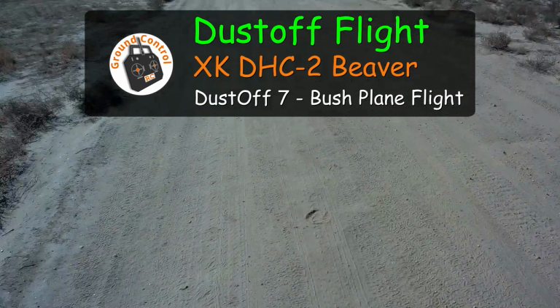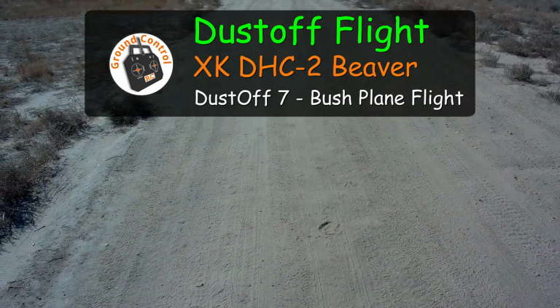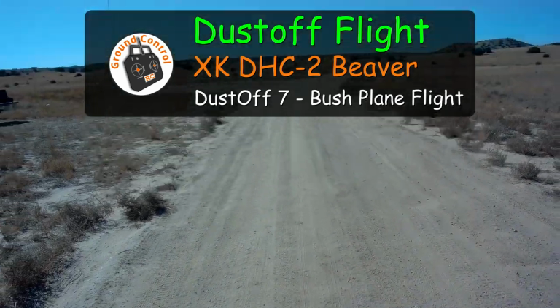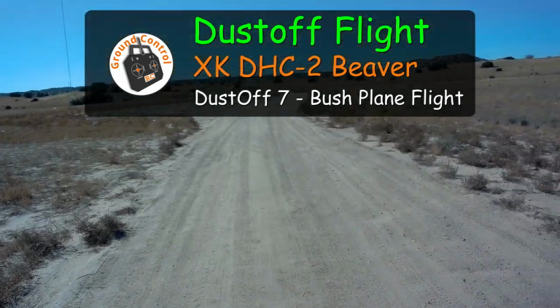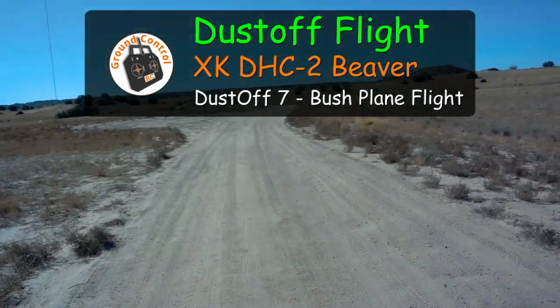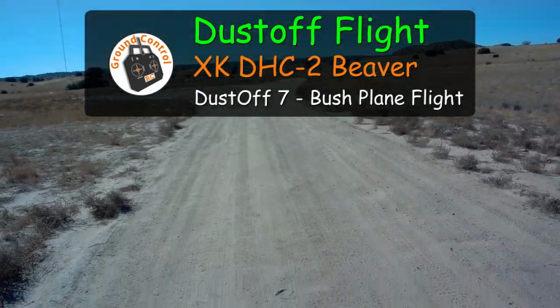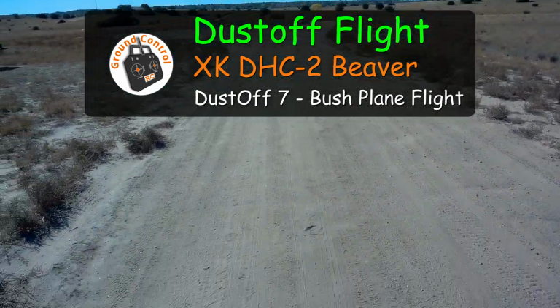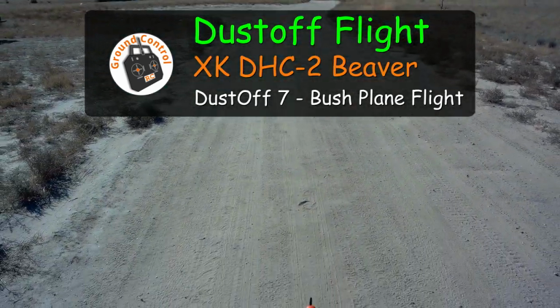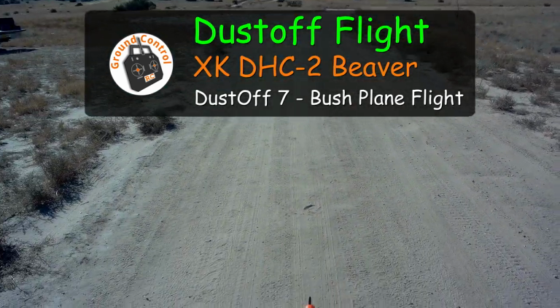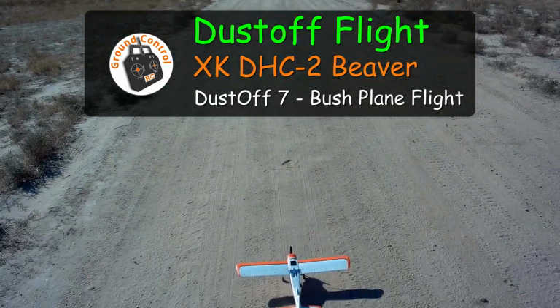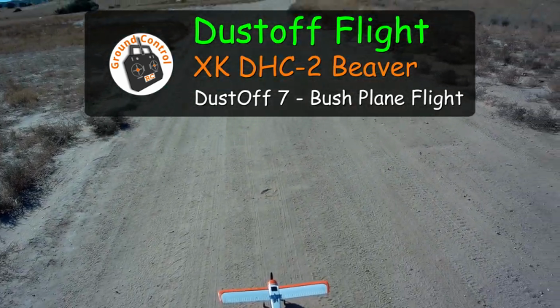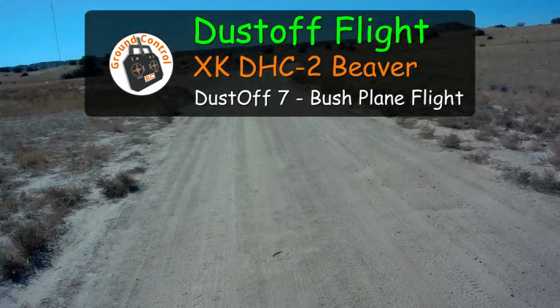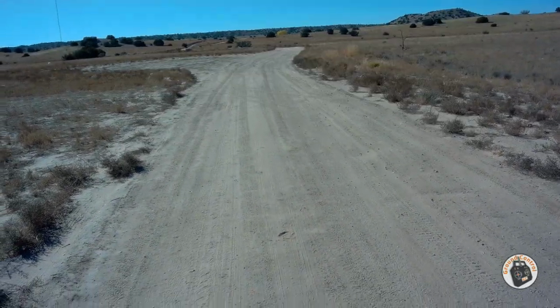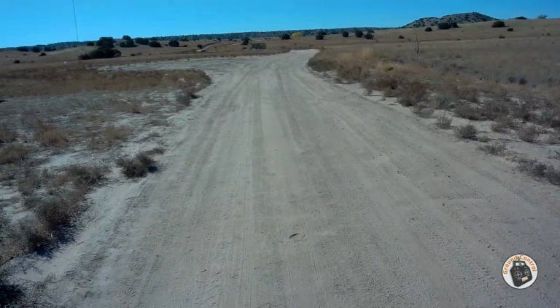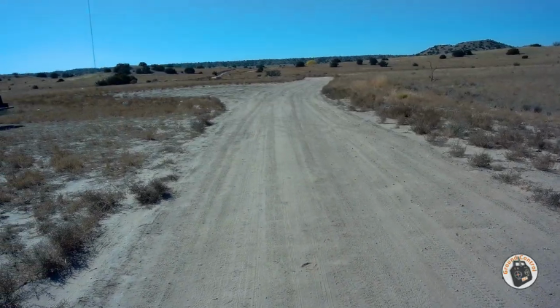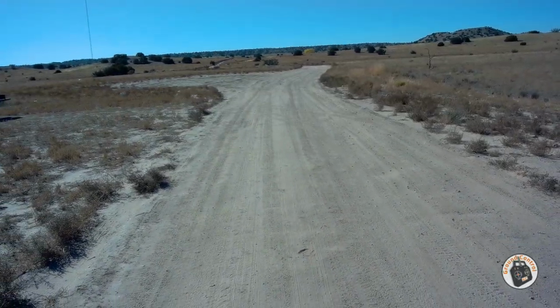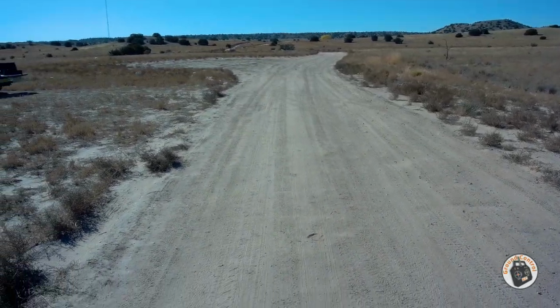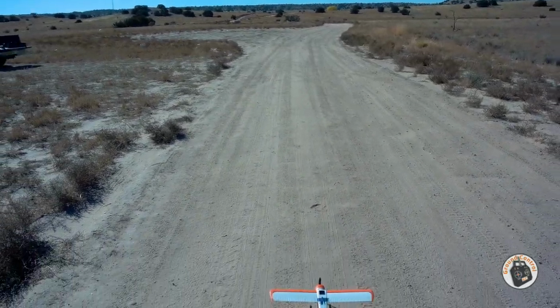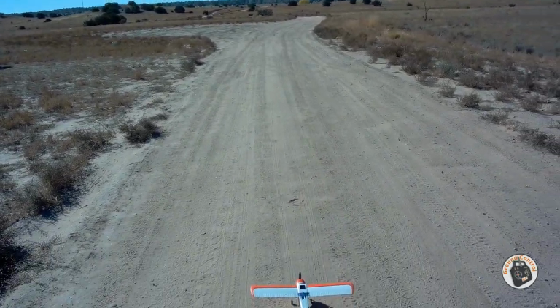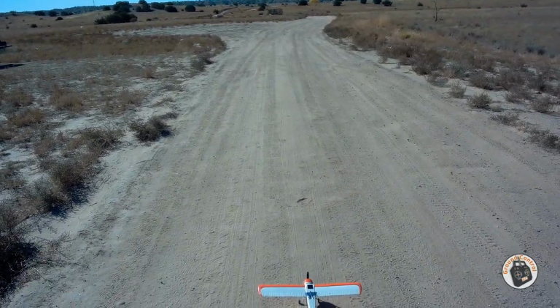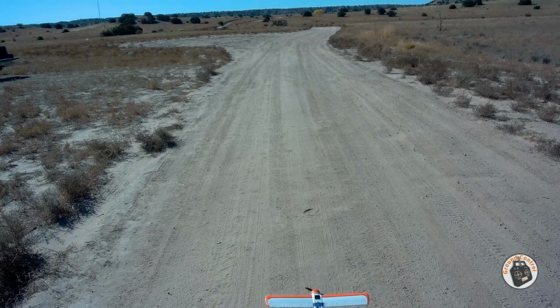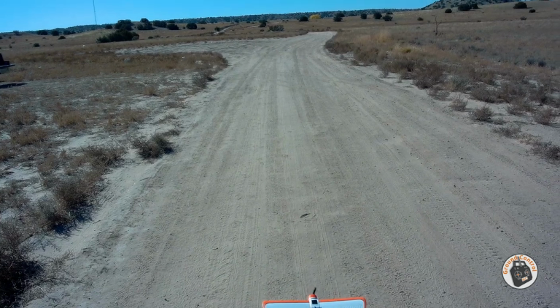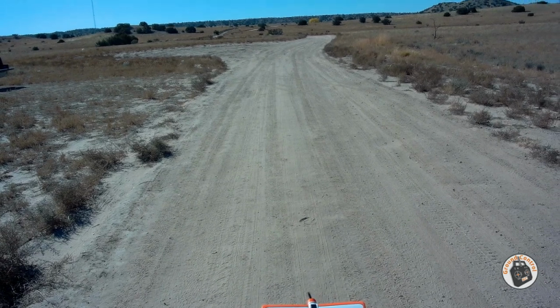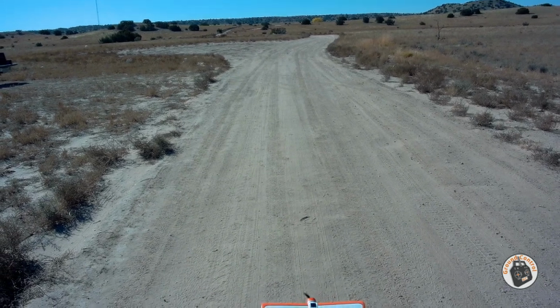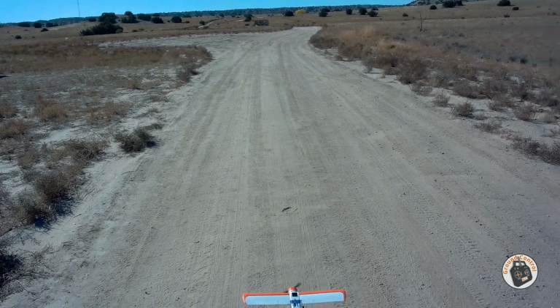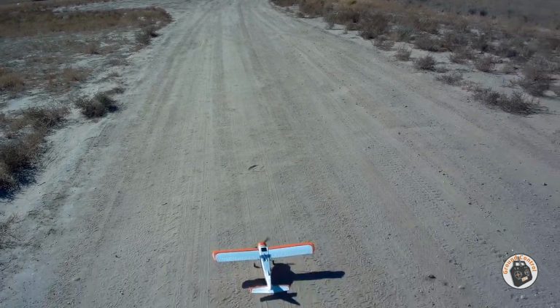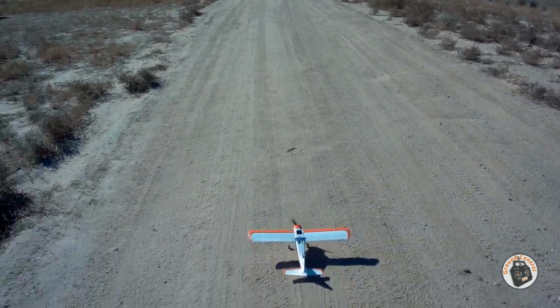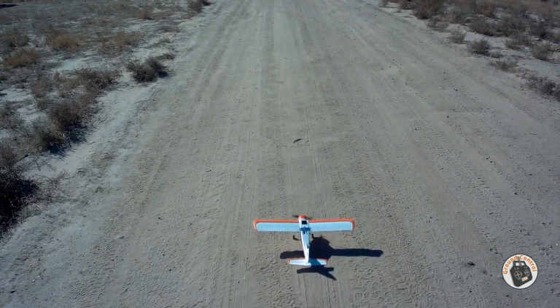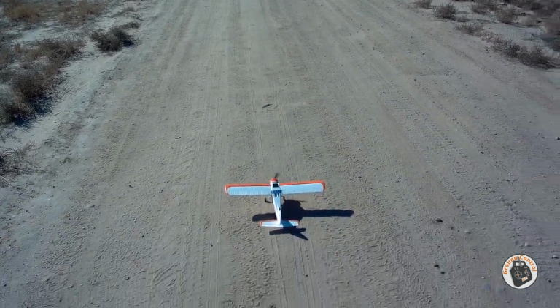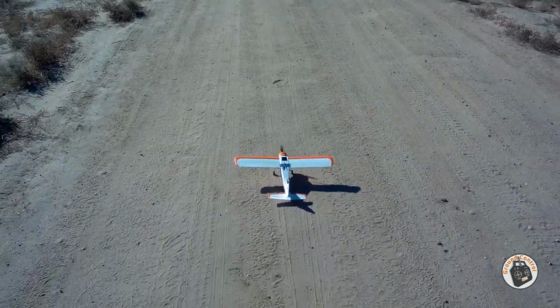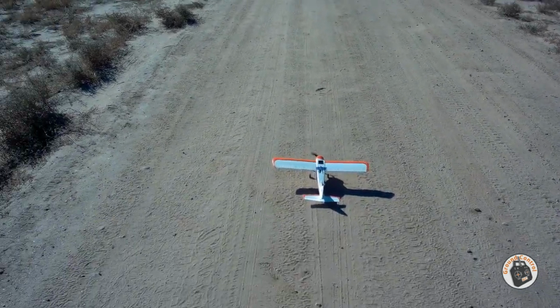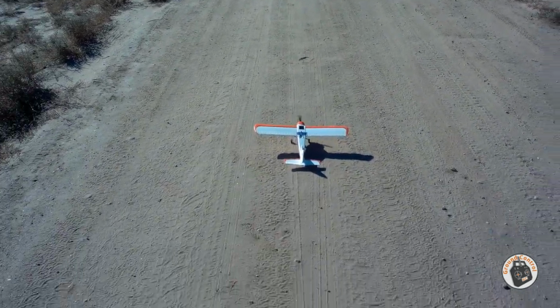I've got my little XK DHC2 Beaver out here. I thought we'd see if we could do a quick flight on it, get it in the air.